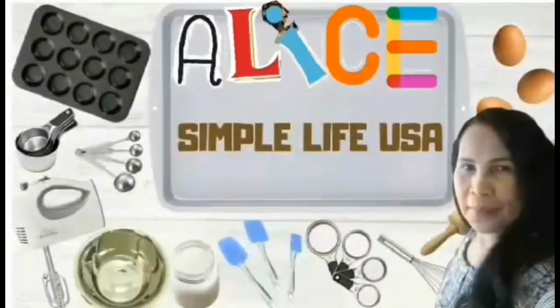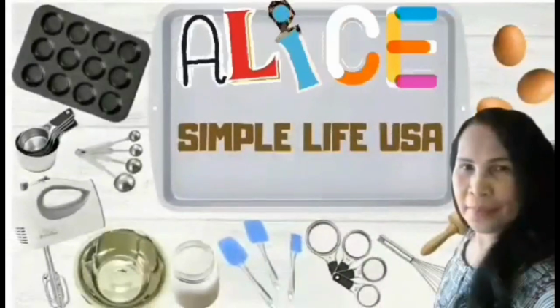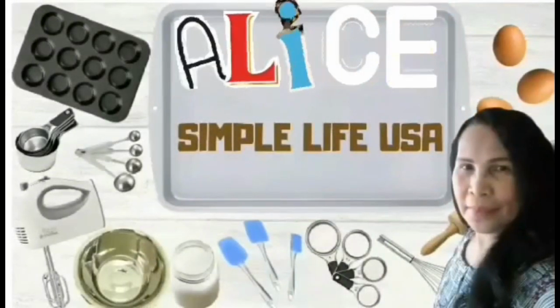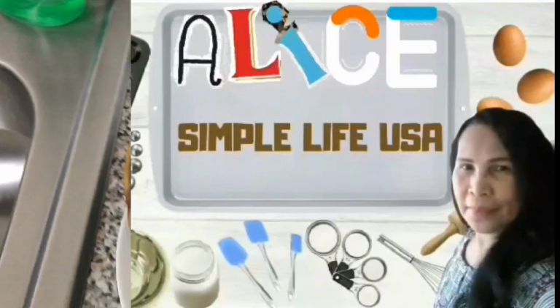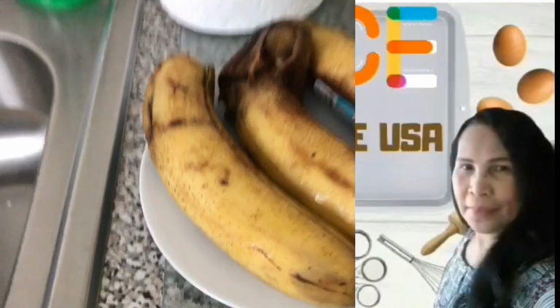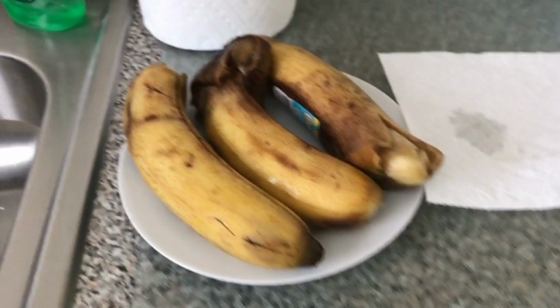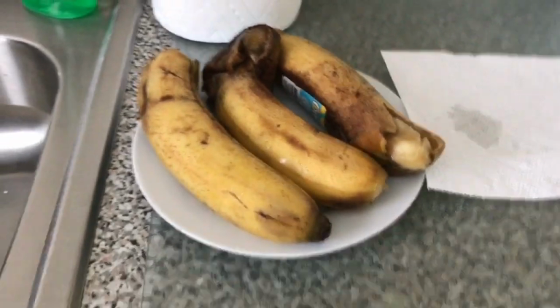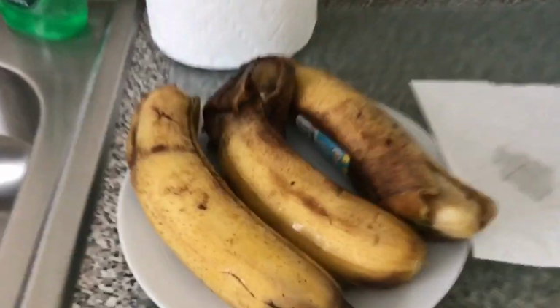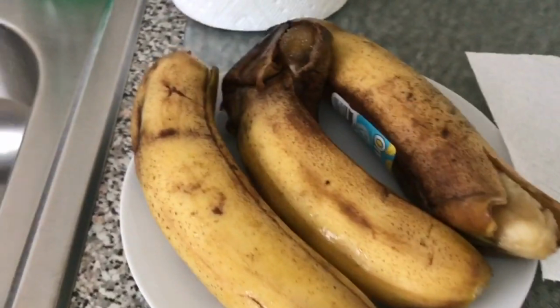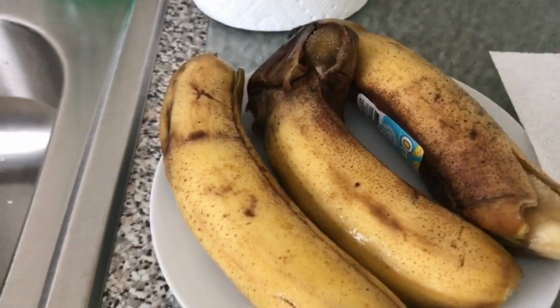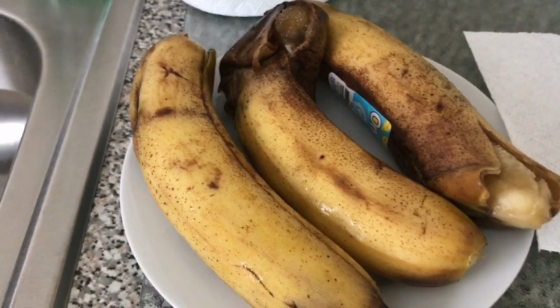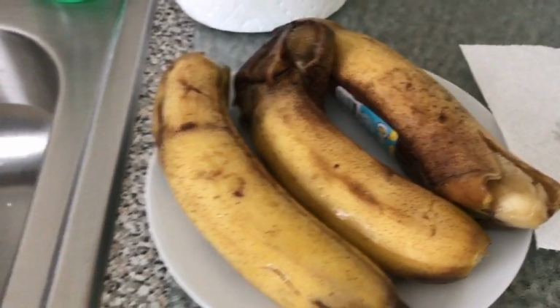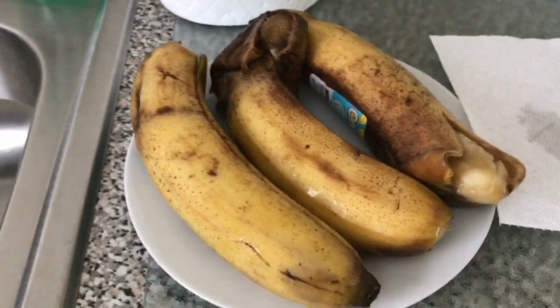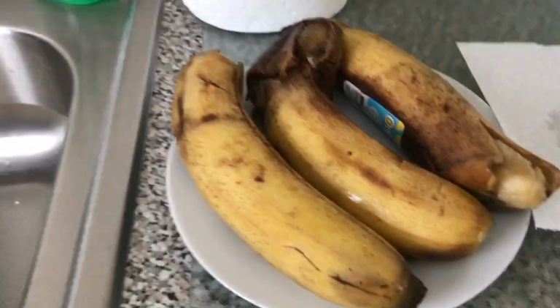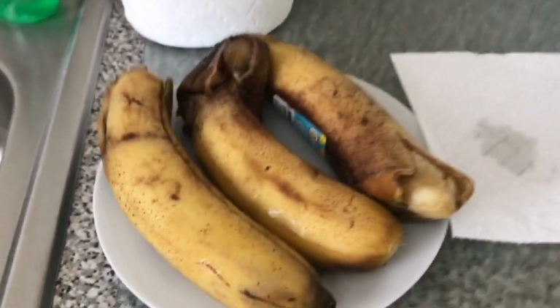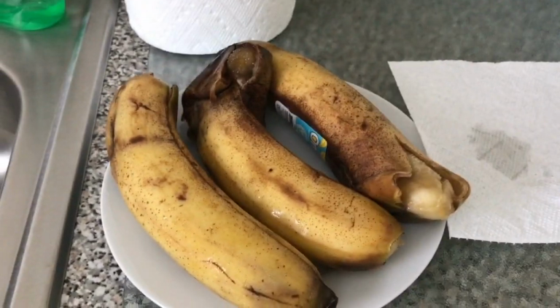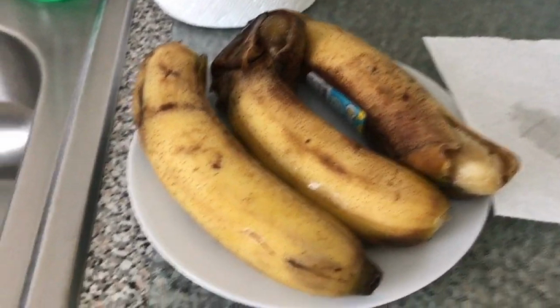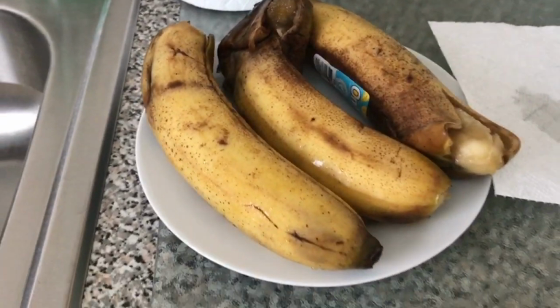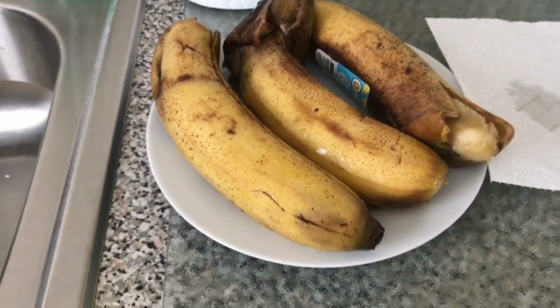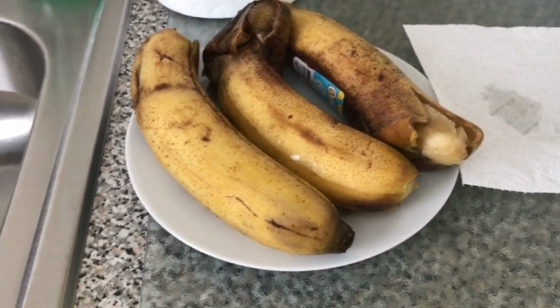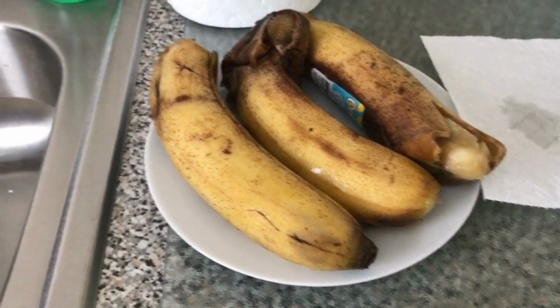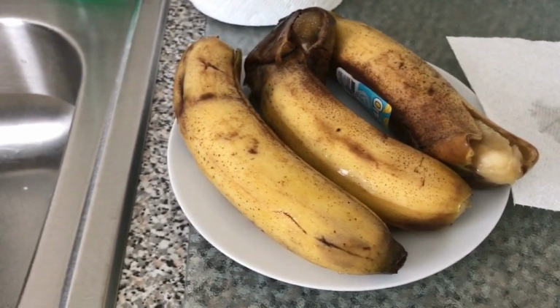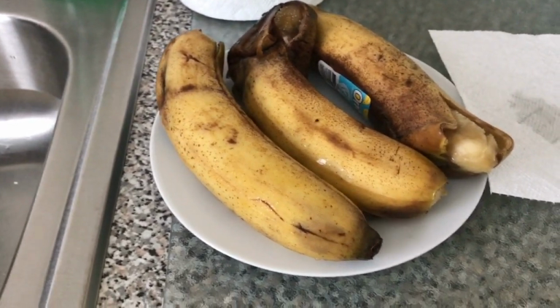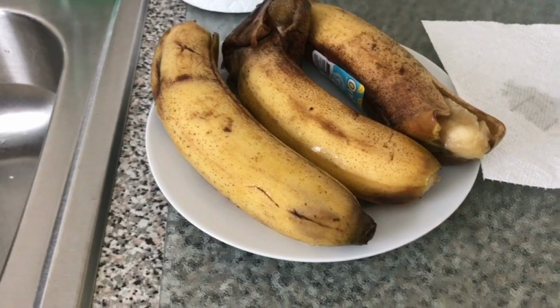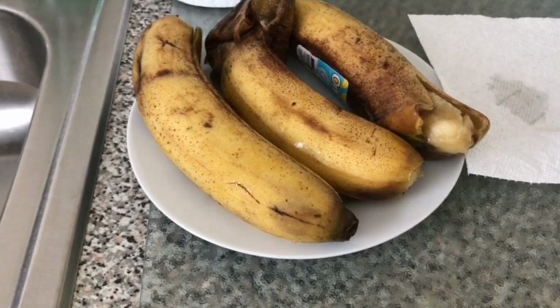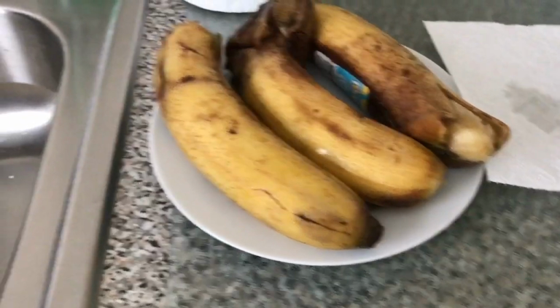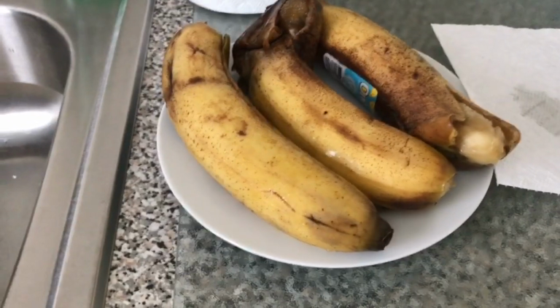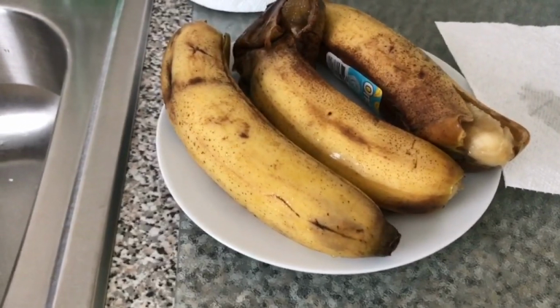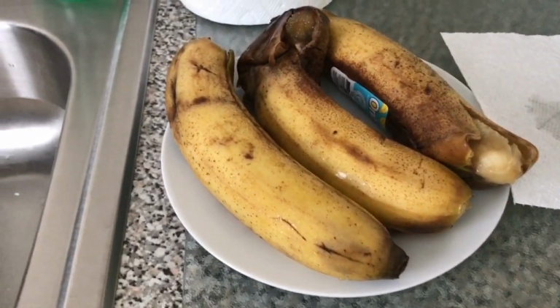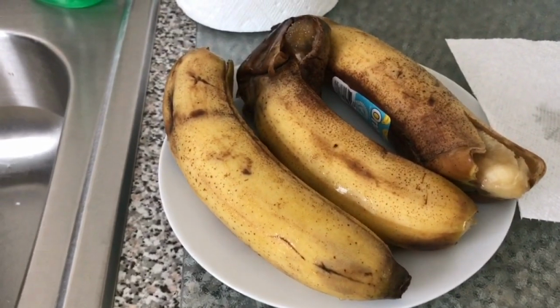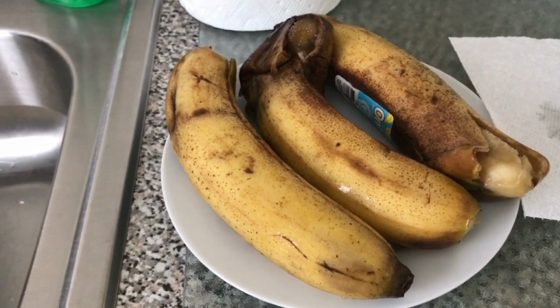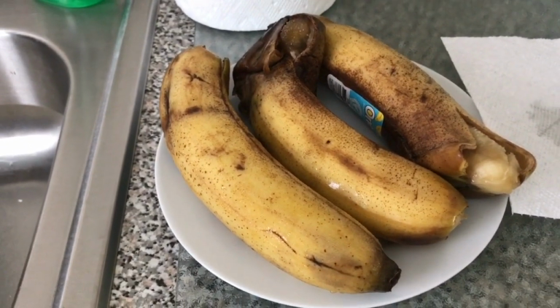Good morning! This banana of mine is overripe — sobrang hinog na. I'm going to make banana cookies out of it today.